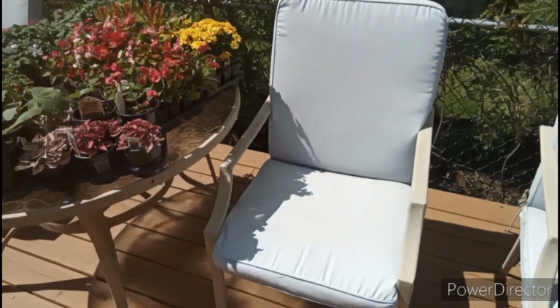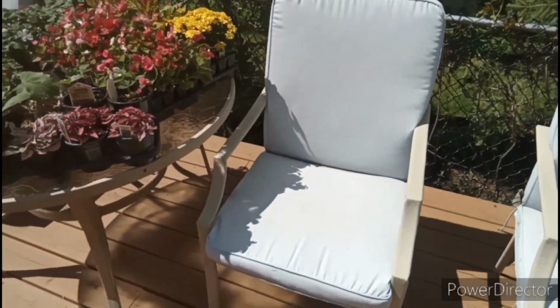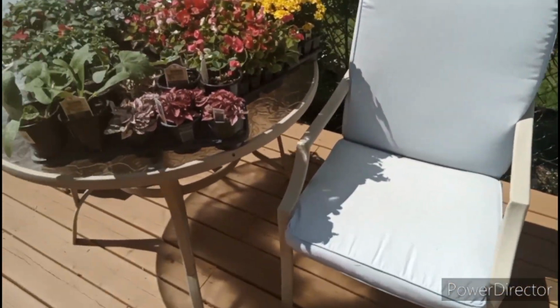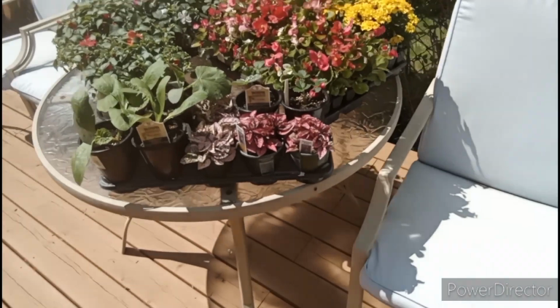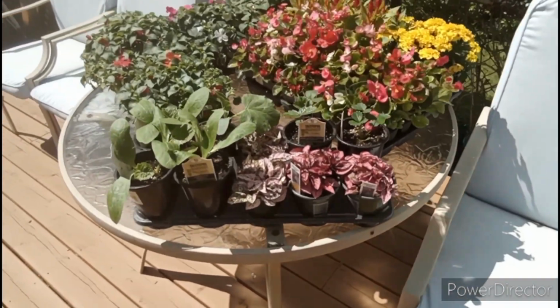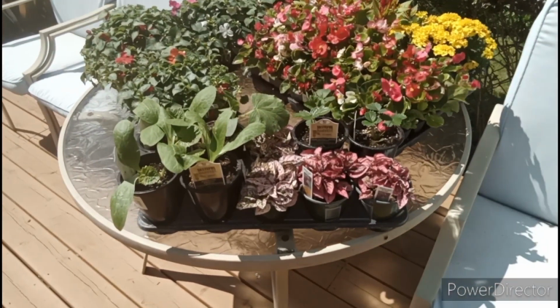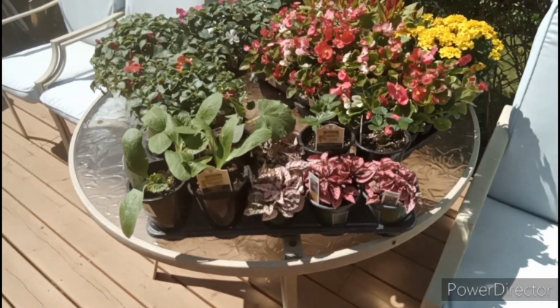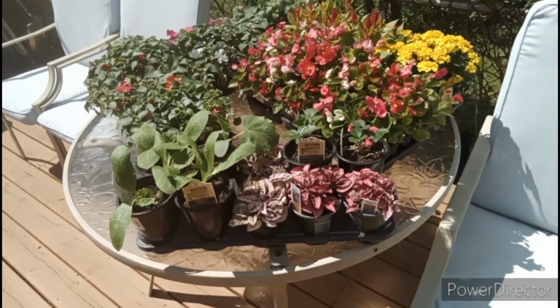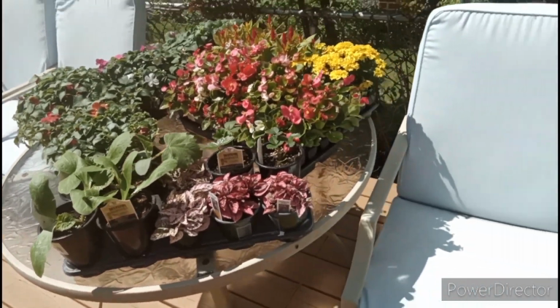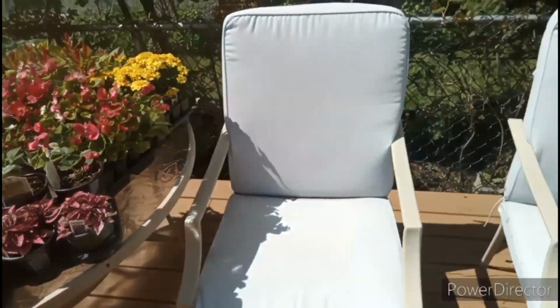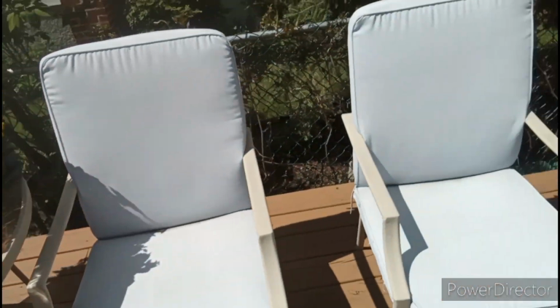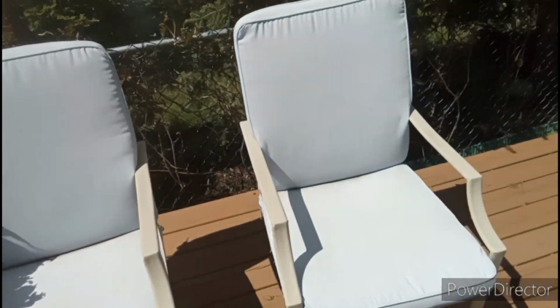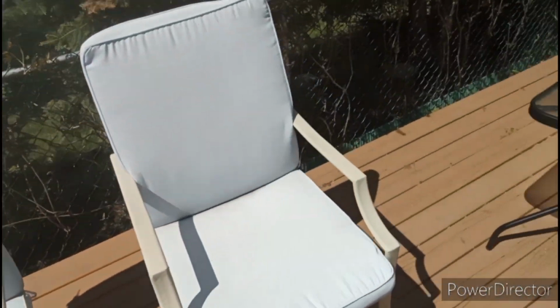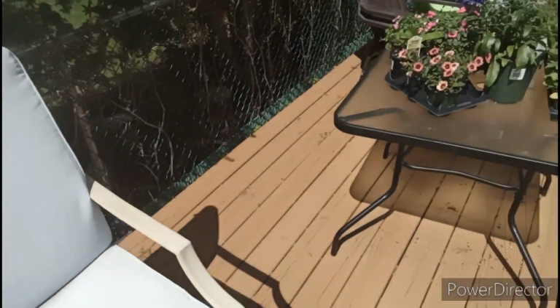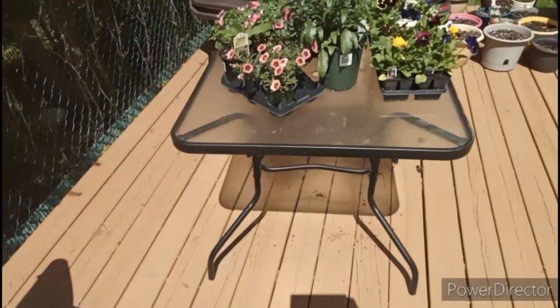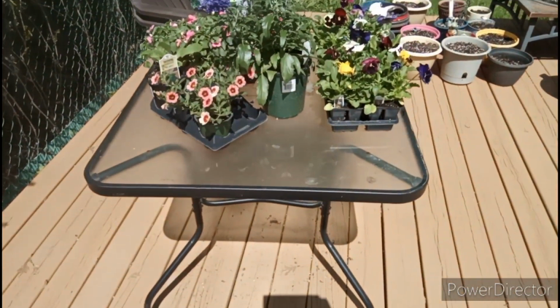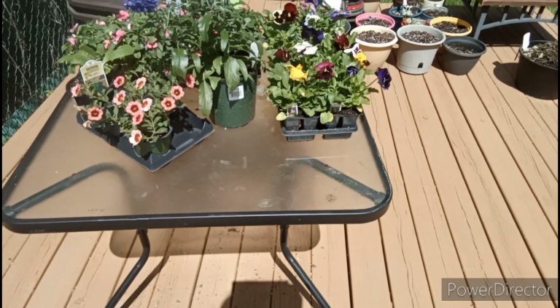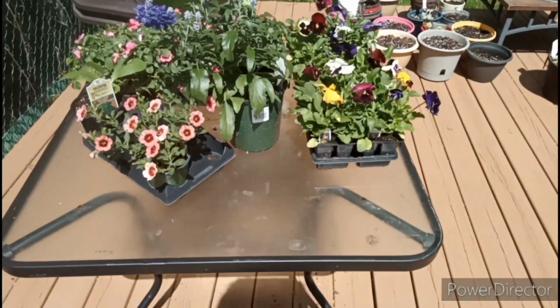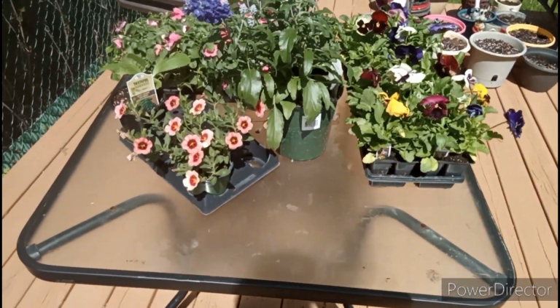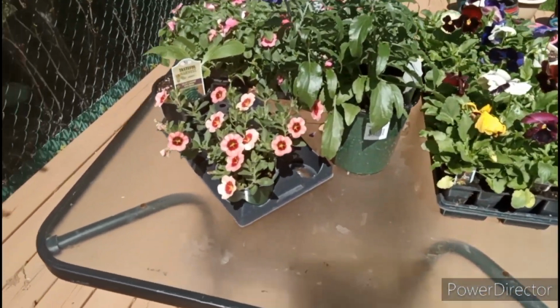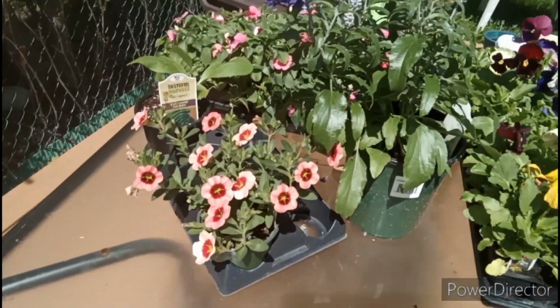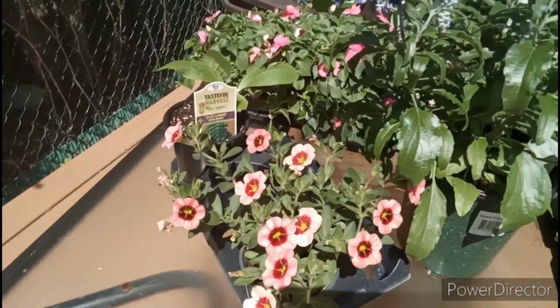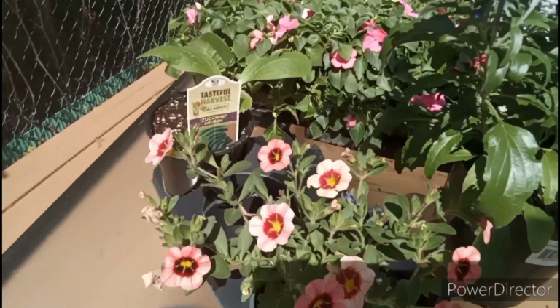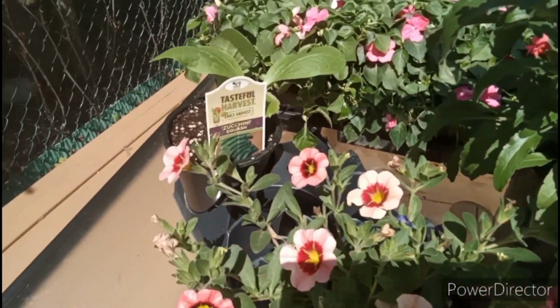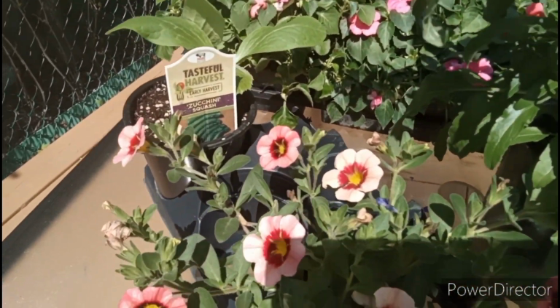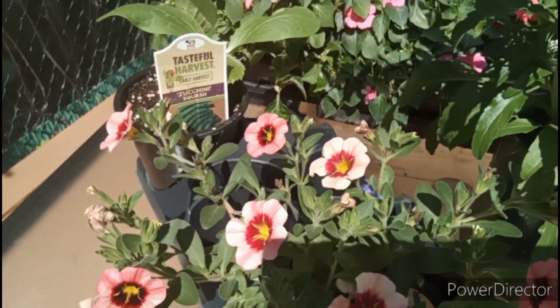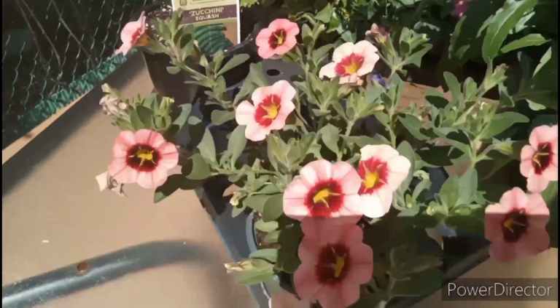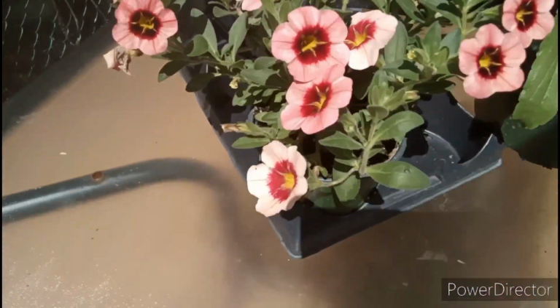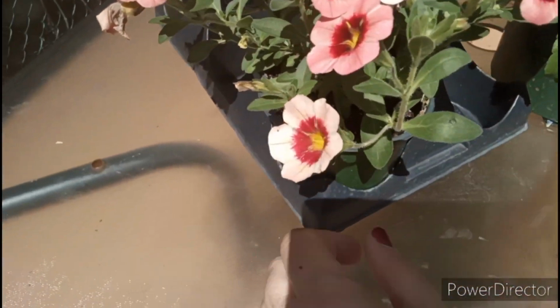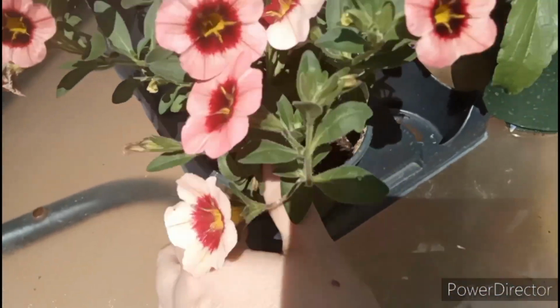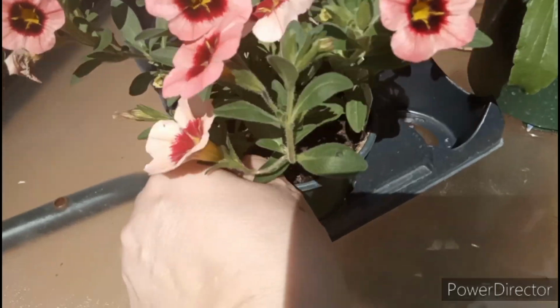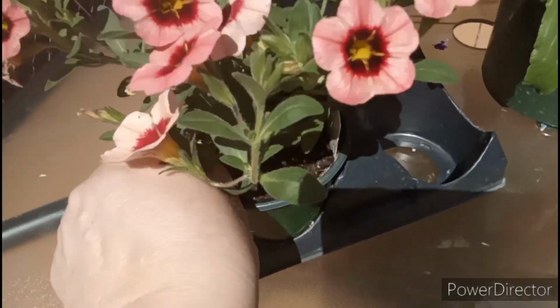We don't have everything set up here yet — obviously the chairs don't normally all sit like this; usually they're all around the table, and there should be an umbrella in the middle of the table too. Just haven't gotten that far yet. And over here we have the final zucchini plant.